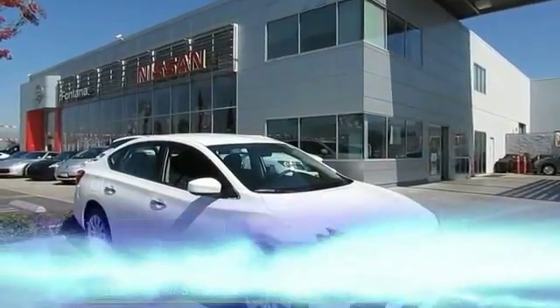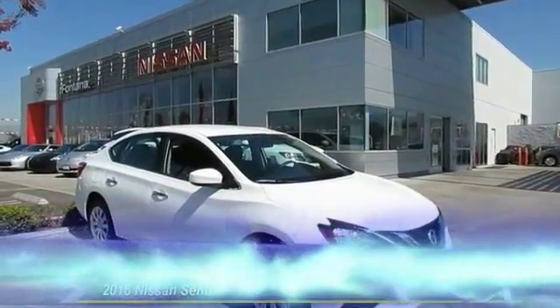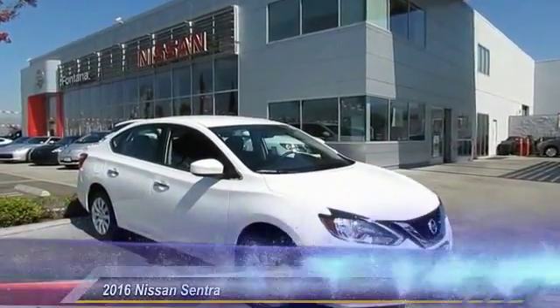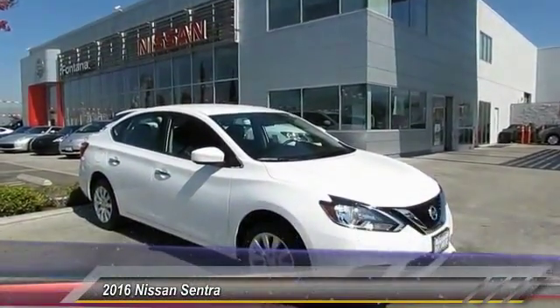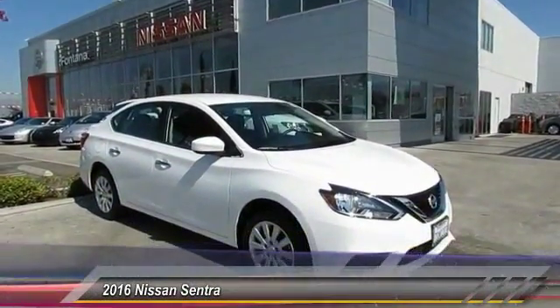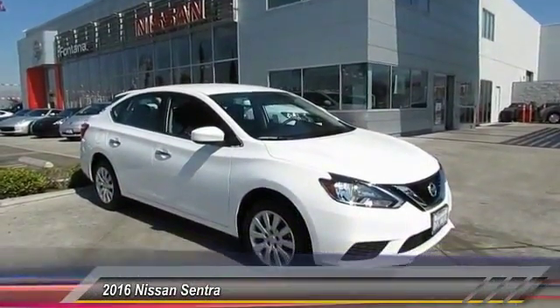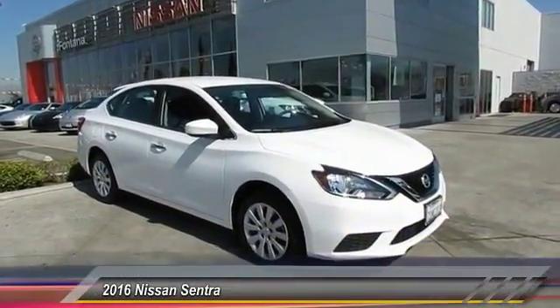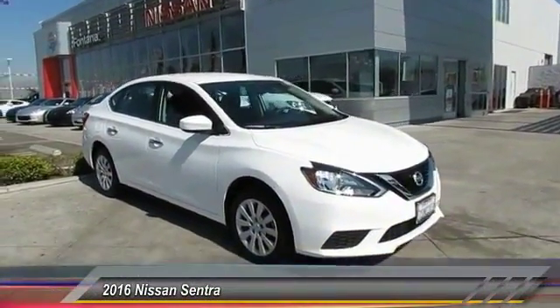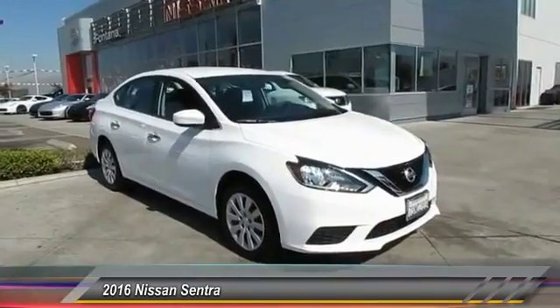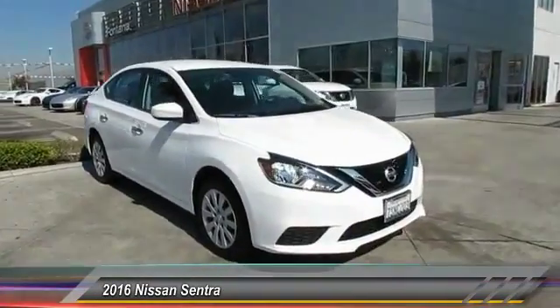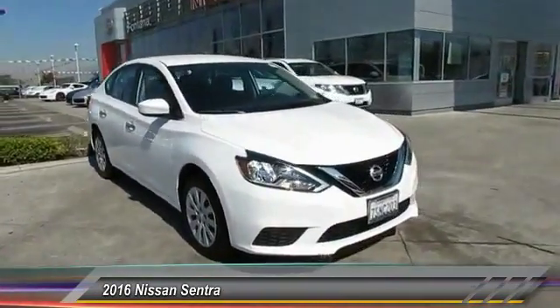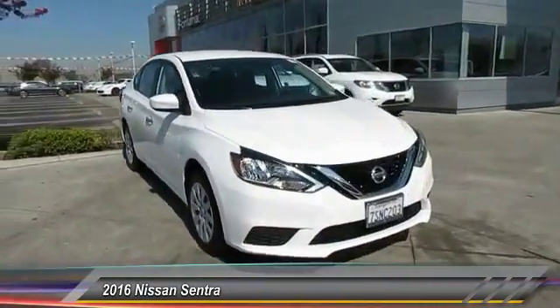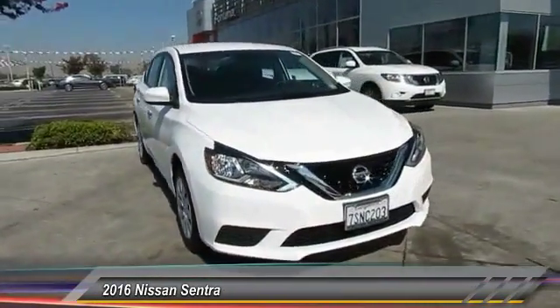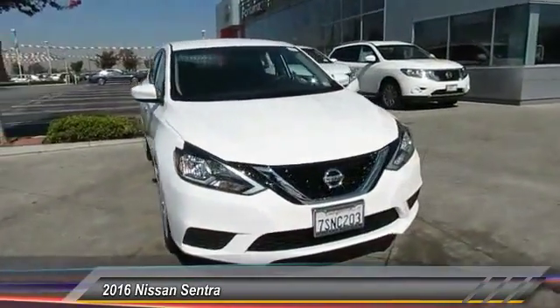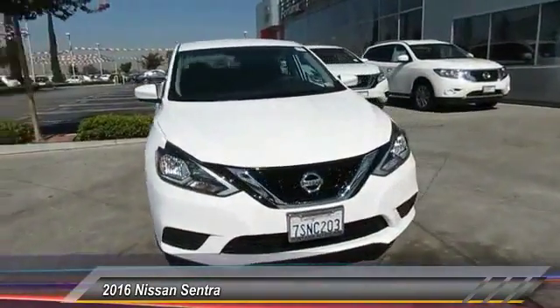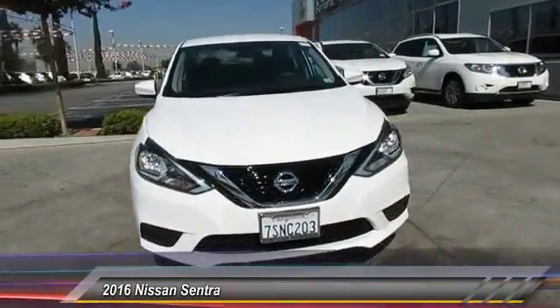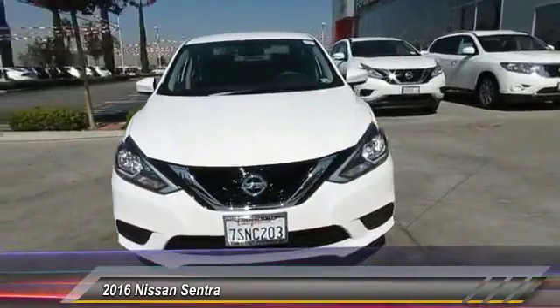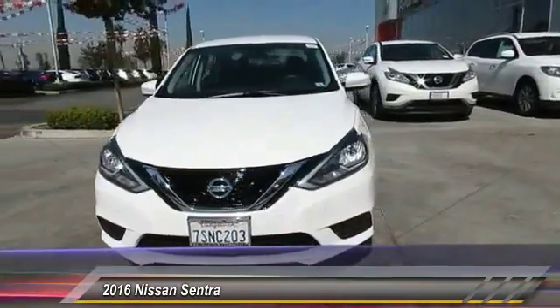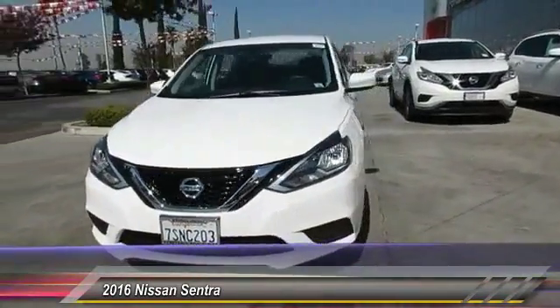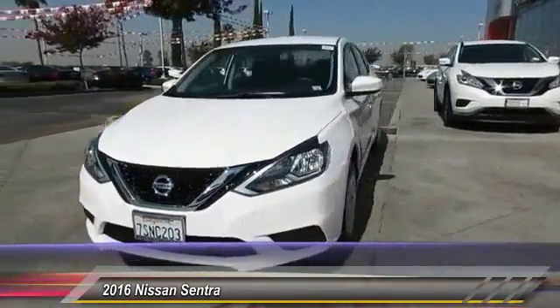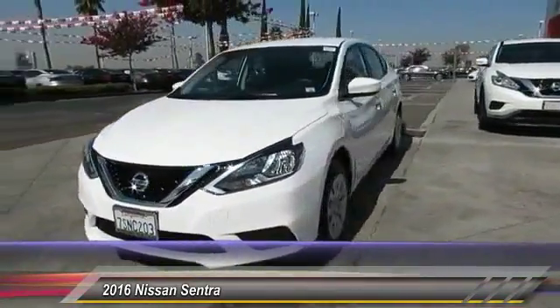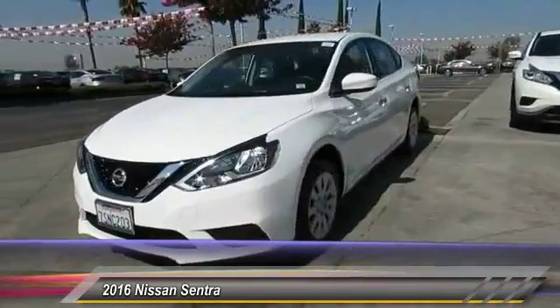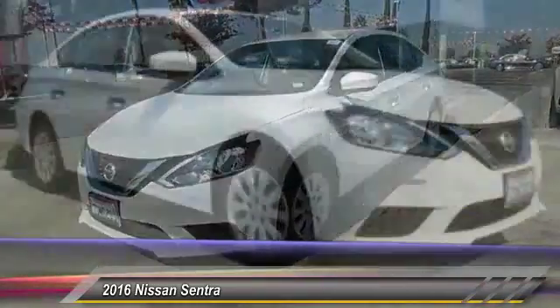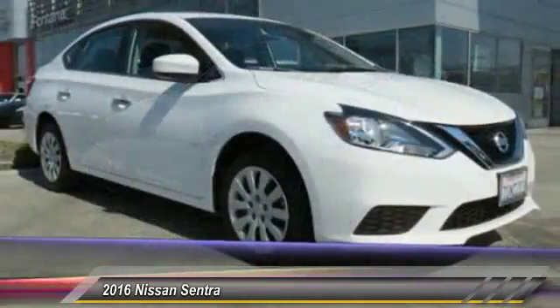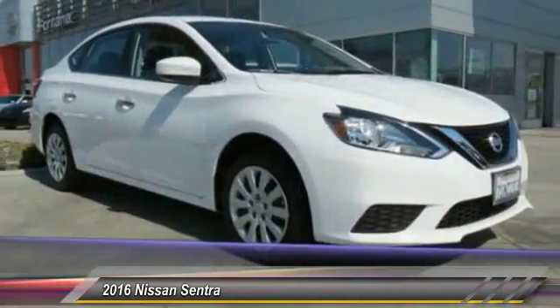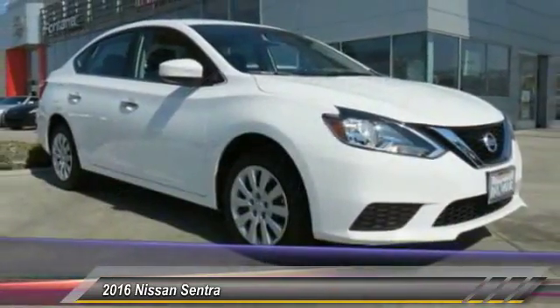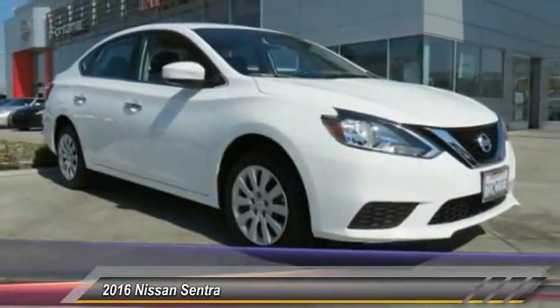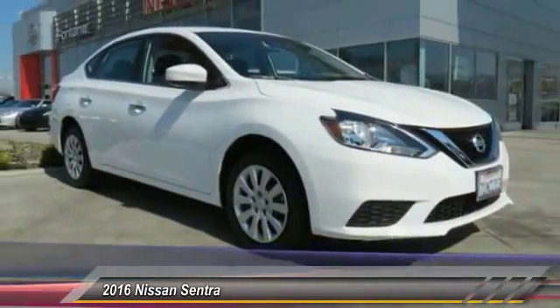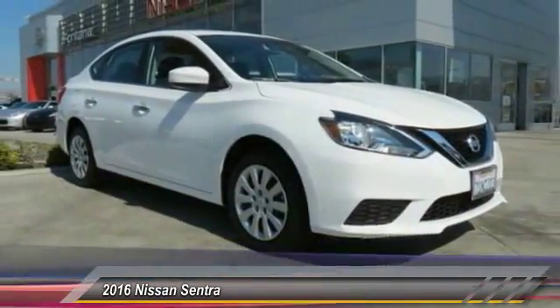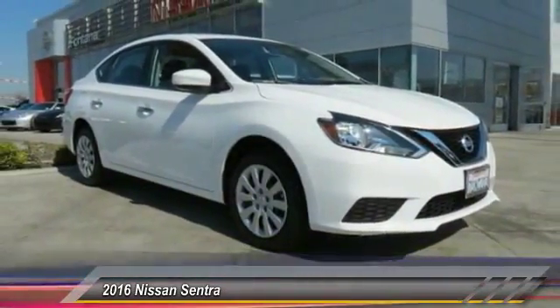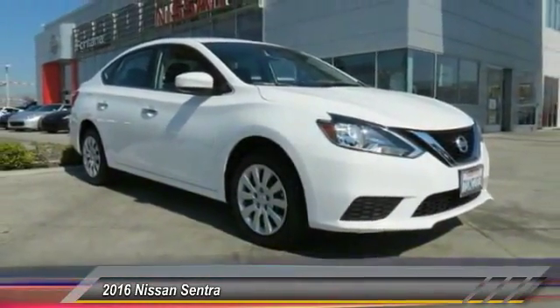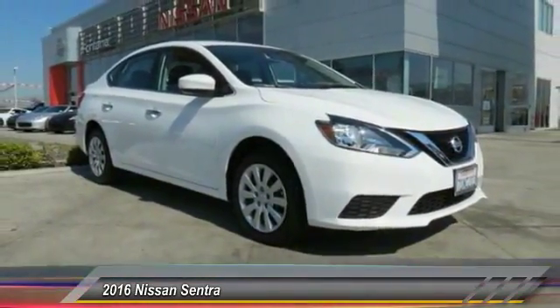2016 Sentra. With its spacious and versatile interior and stellar fuel efficiency, the Nissan Sentra is the obvious choice for anyone who wants to enjoy a stylish and comfortable ride, and is priced below $20,000.